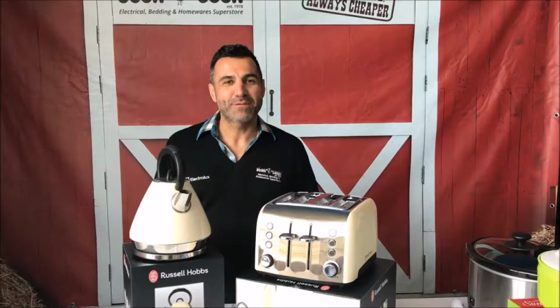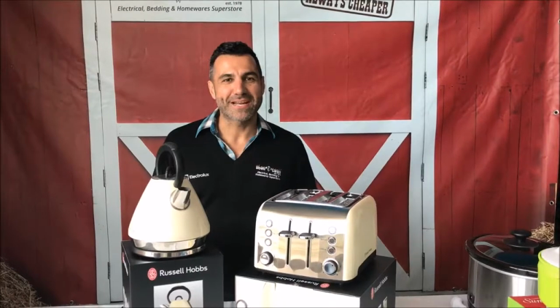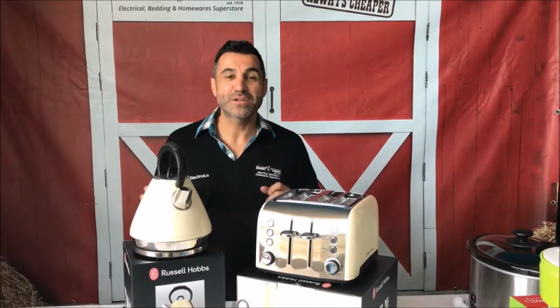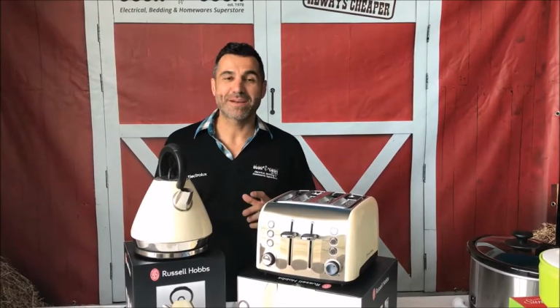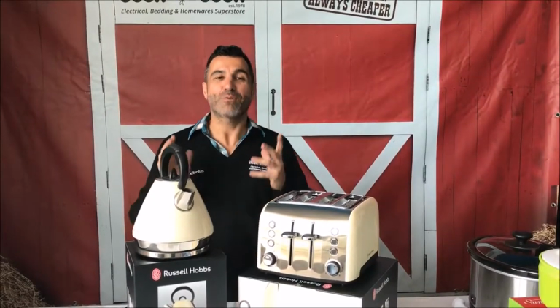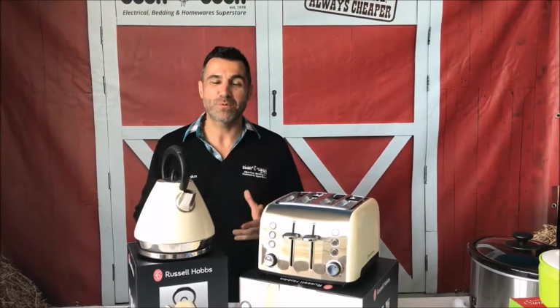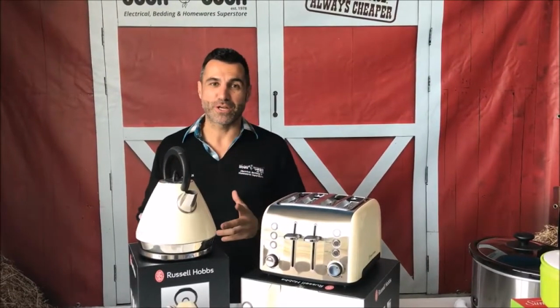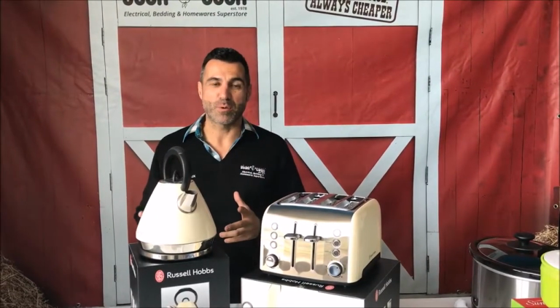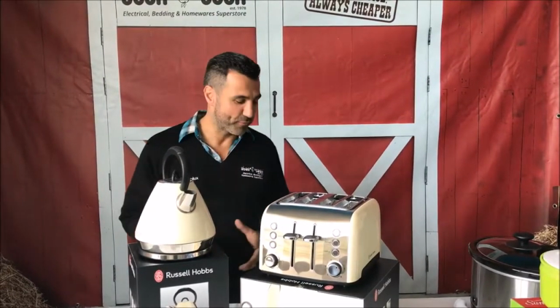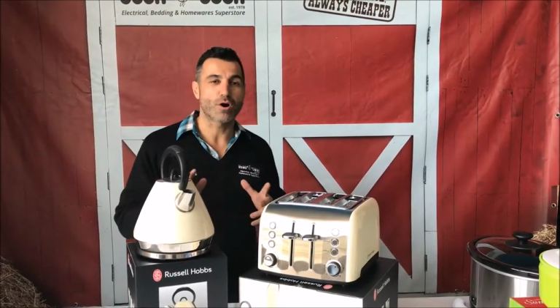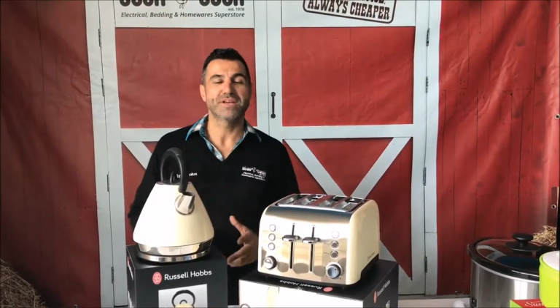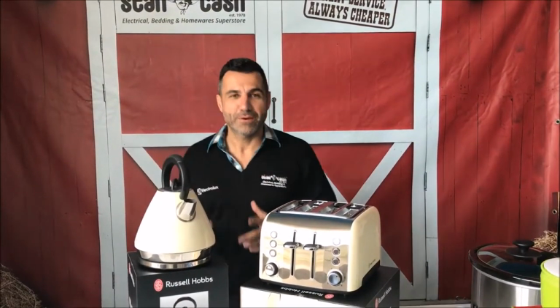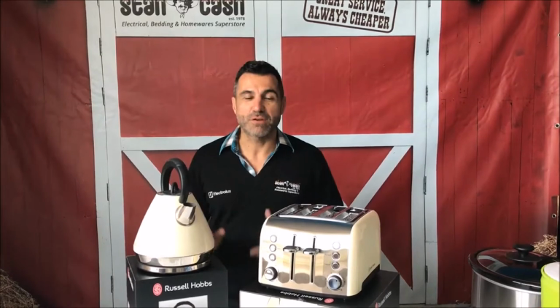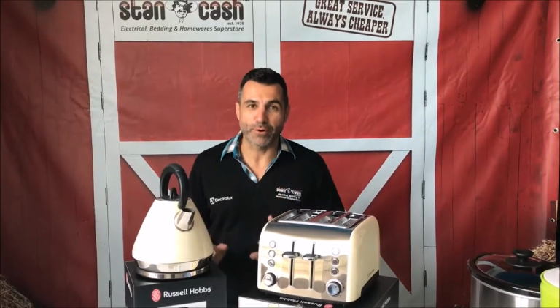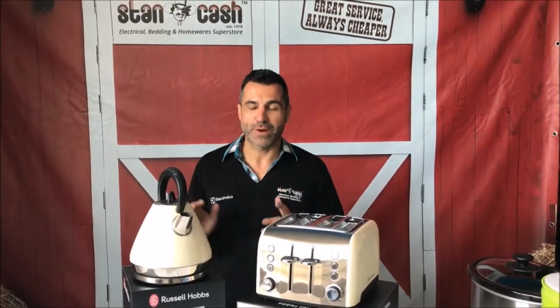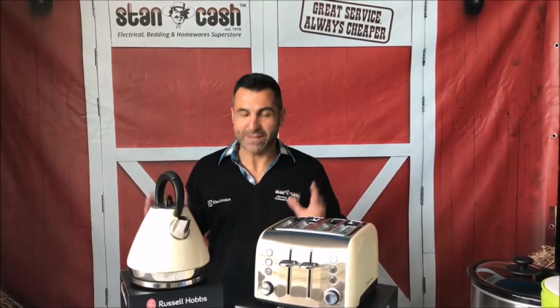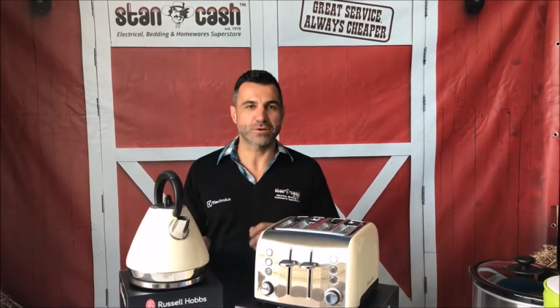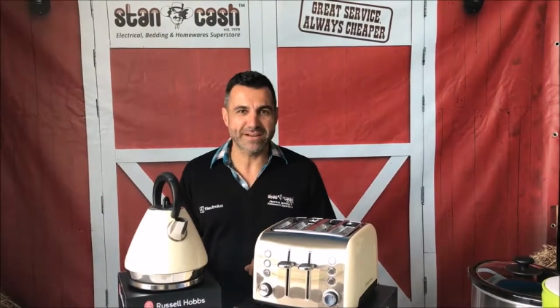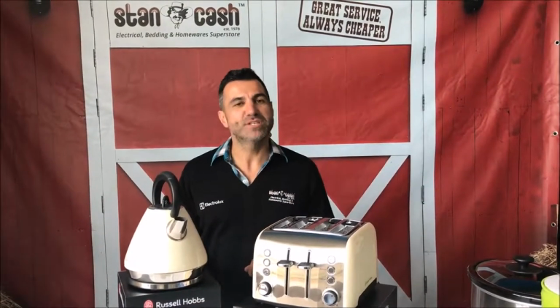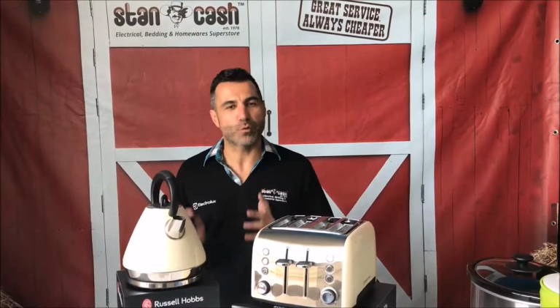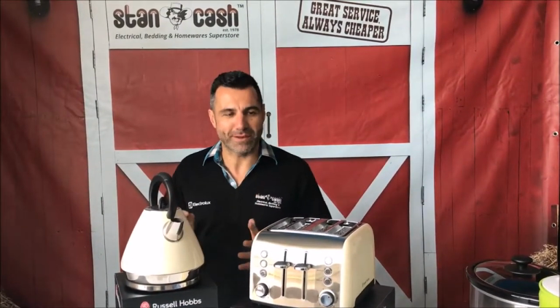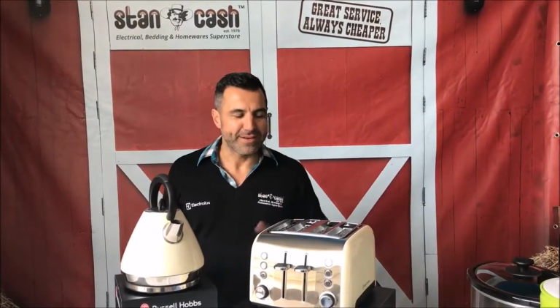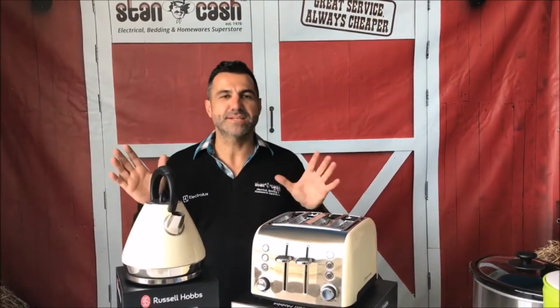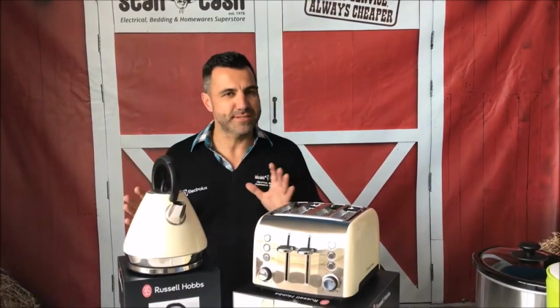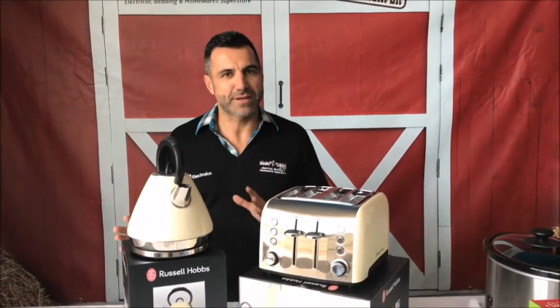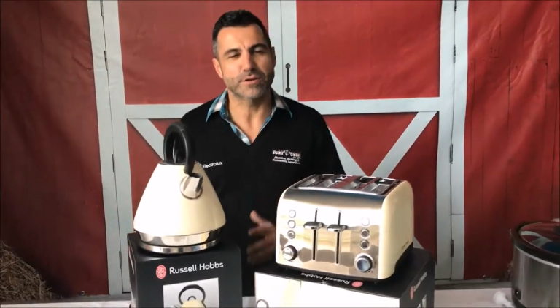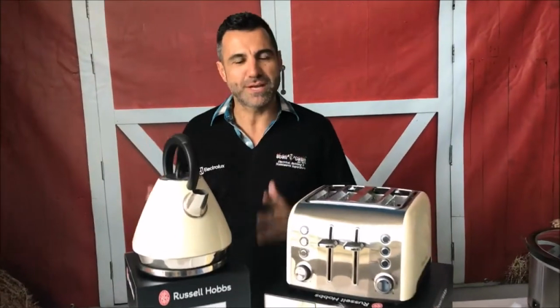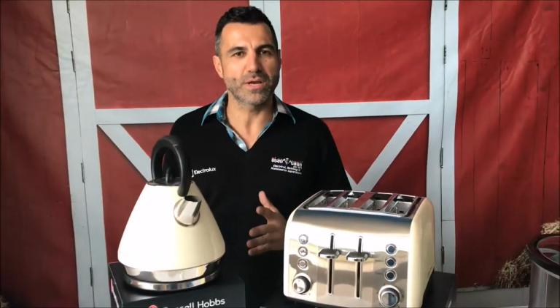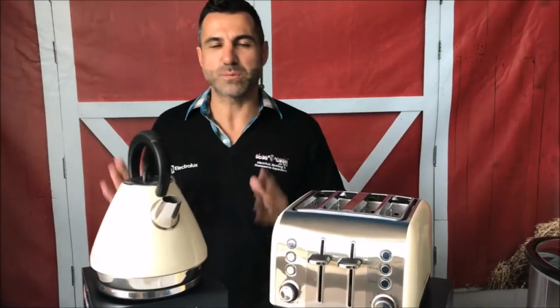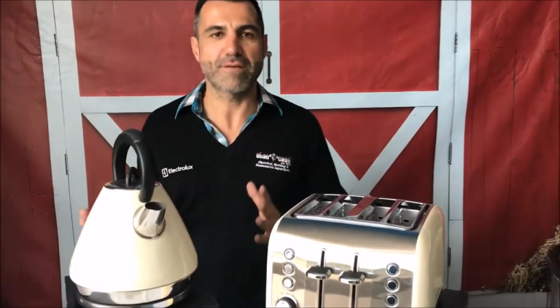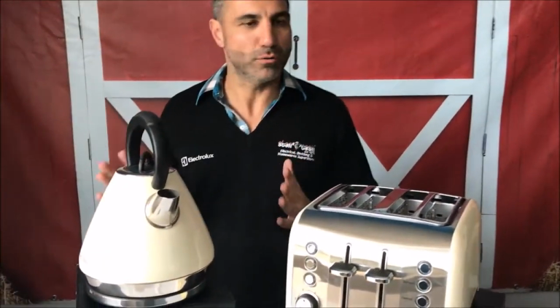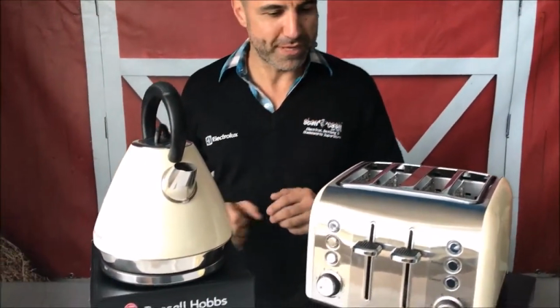Mikey from Stan Cash here to talk to you about another great deal we've got going at the moment, which is the Russell Hobbs Heritage Vogue Kettle and Toaster Set in the cream colour. This is a discontinued colour, so do get in quick because we don't have a whole lot of them in.